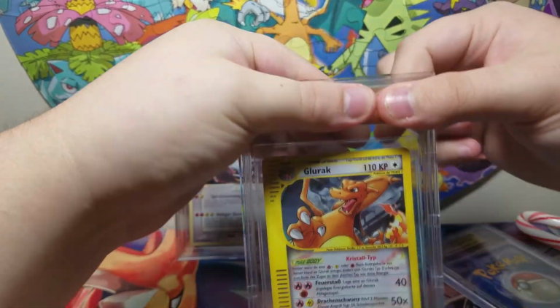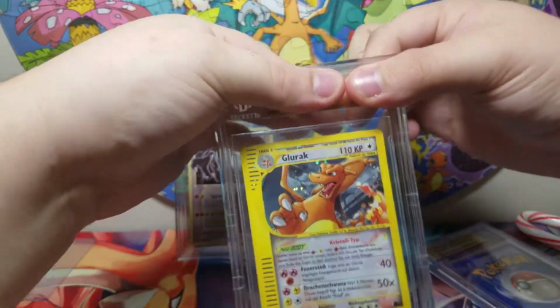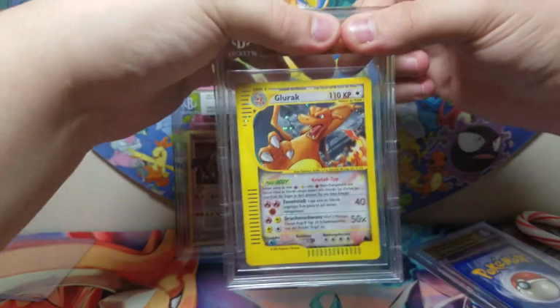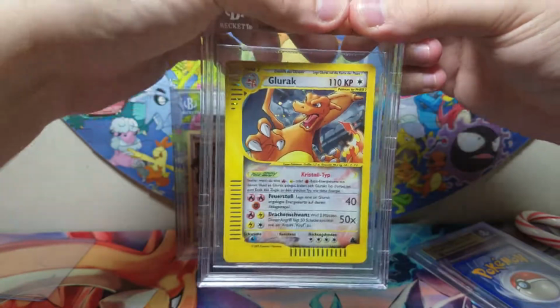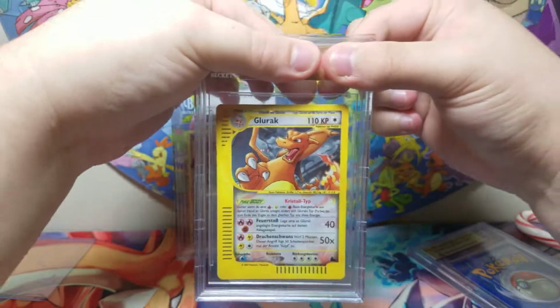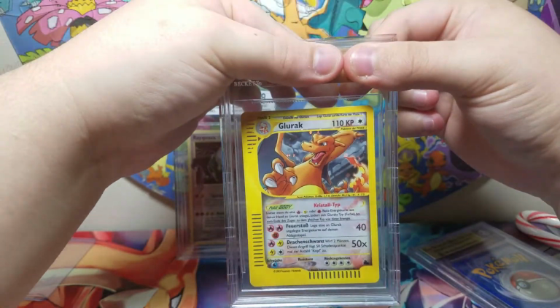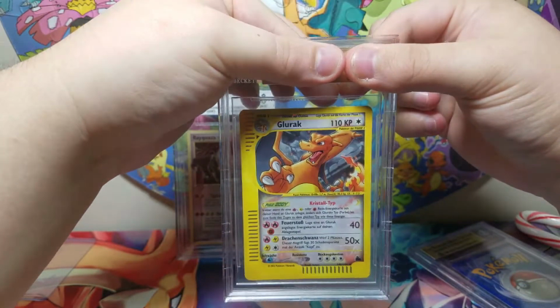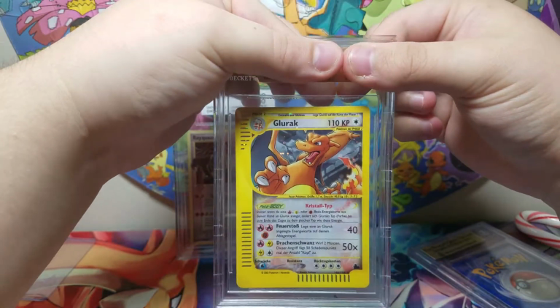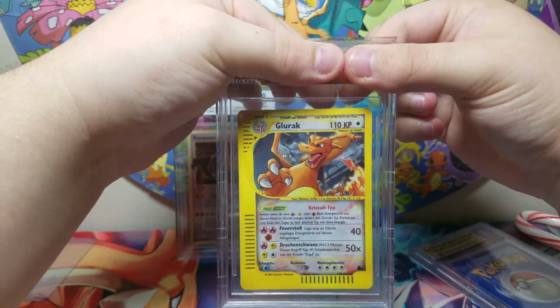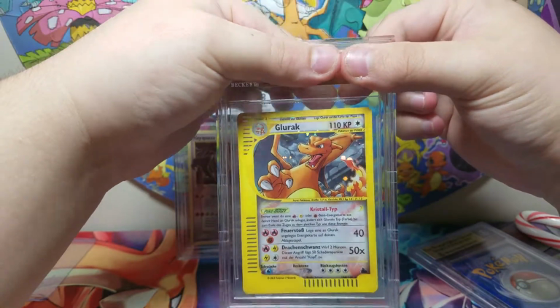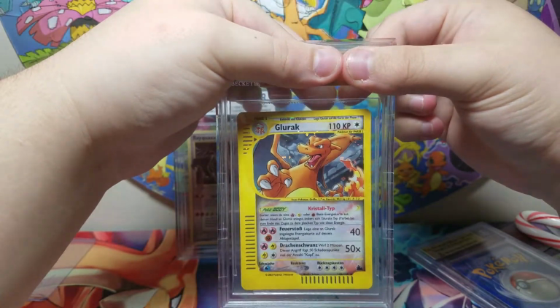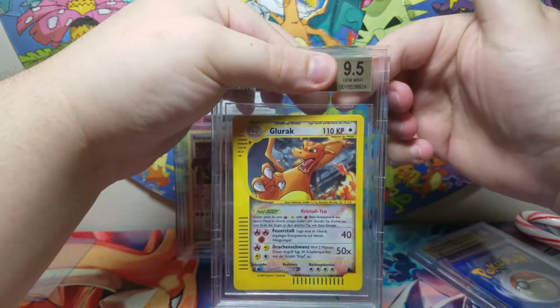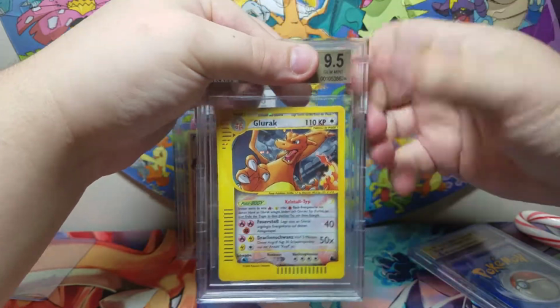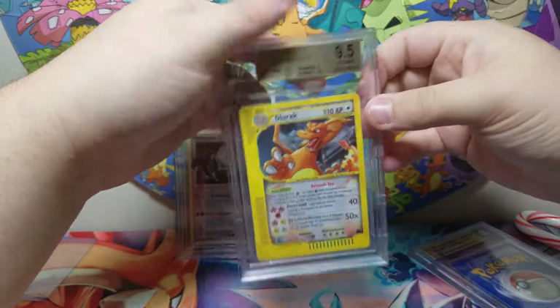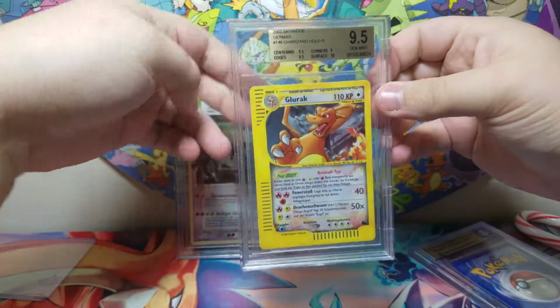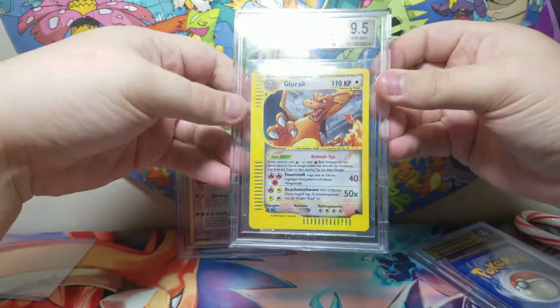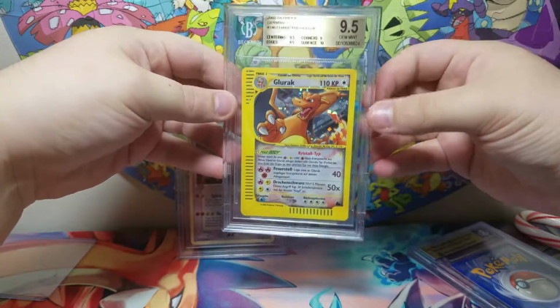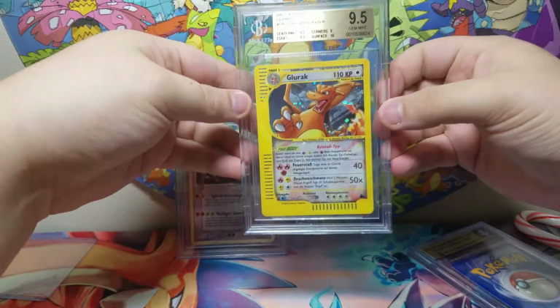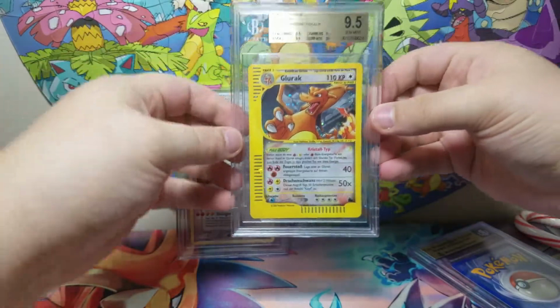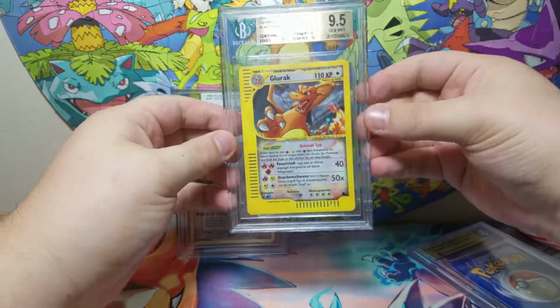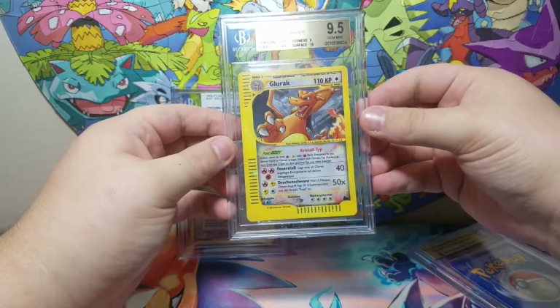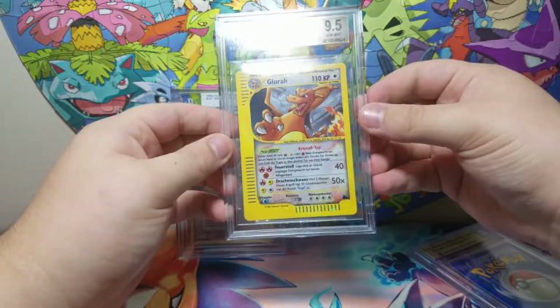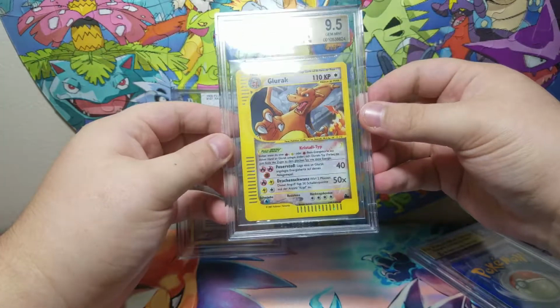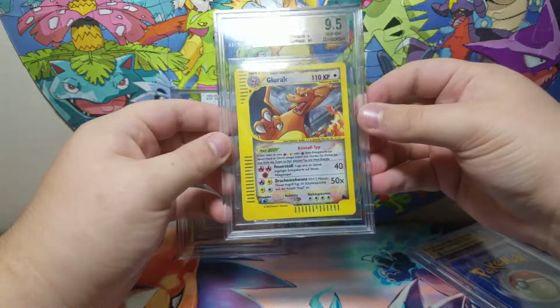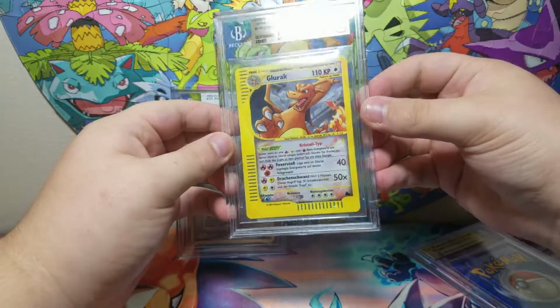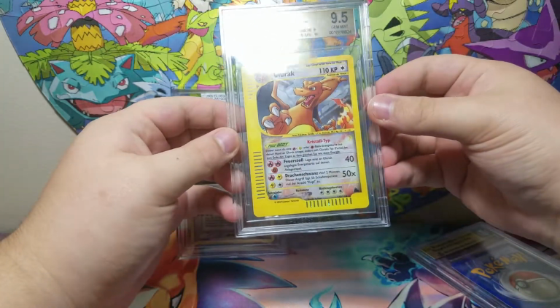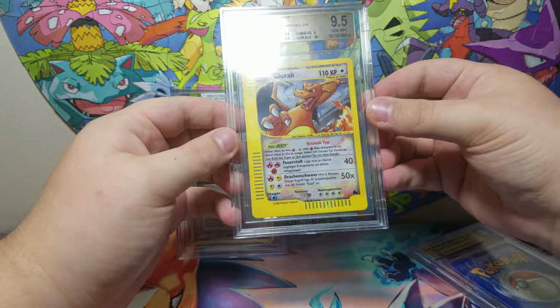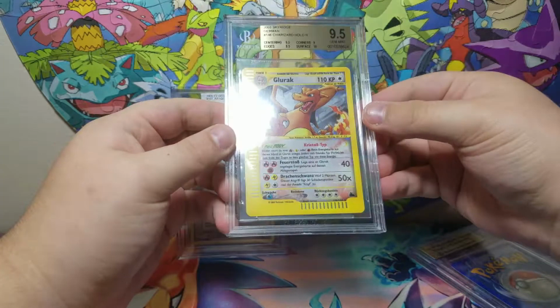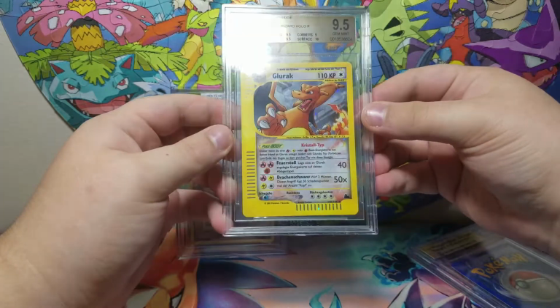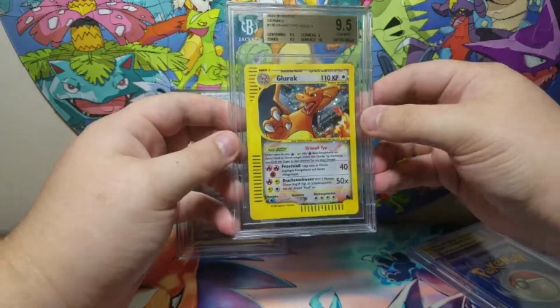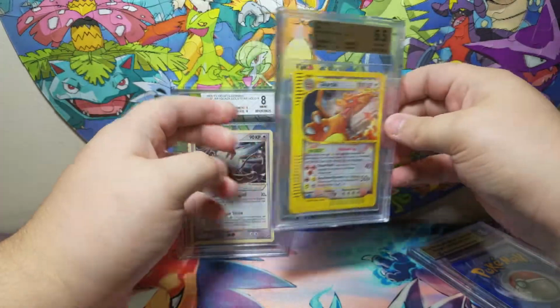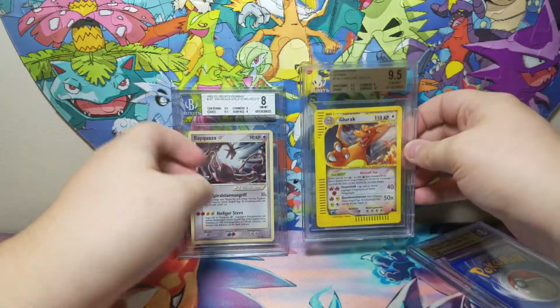Here's my German Crystal Charizard. 9.5 — yes! Oh, that's so good. That's good.